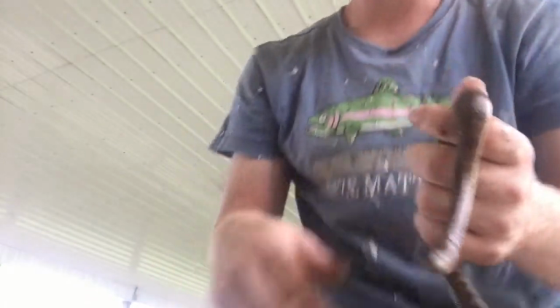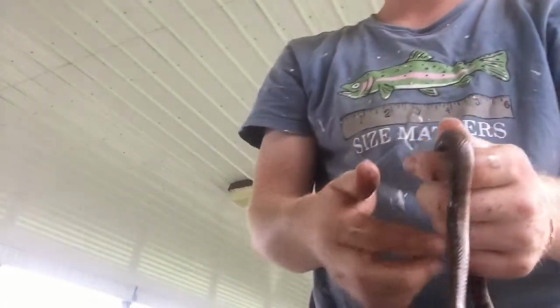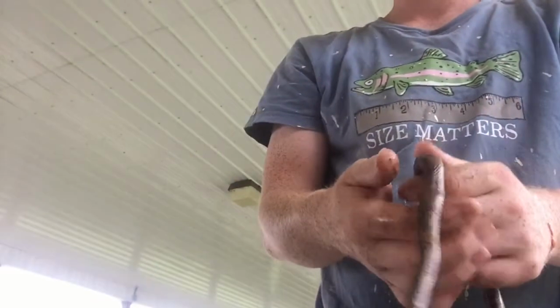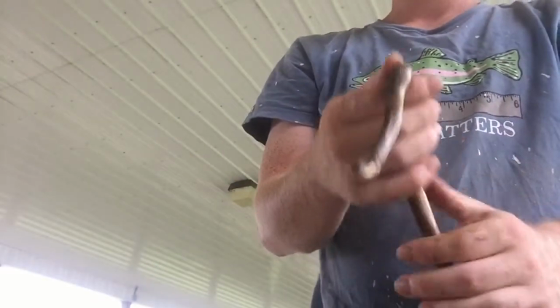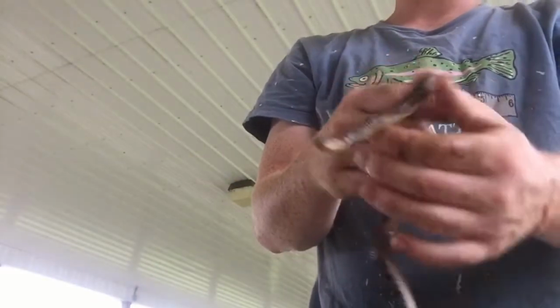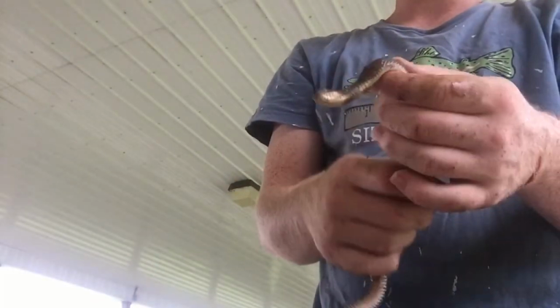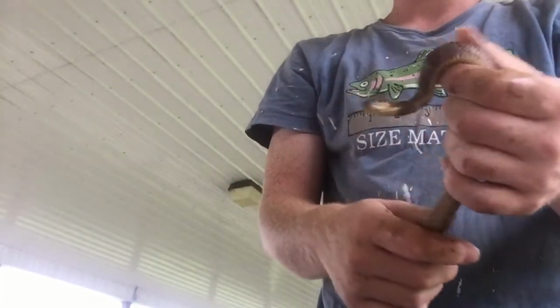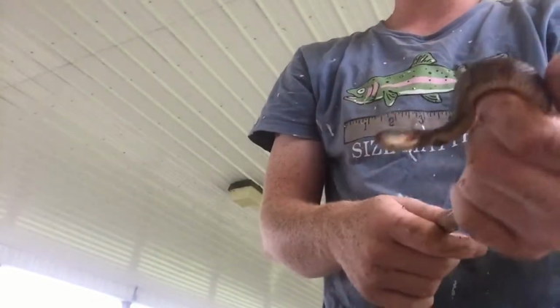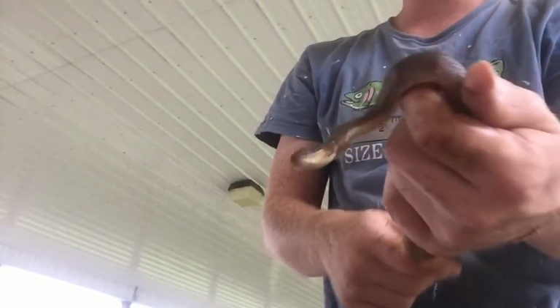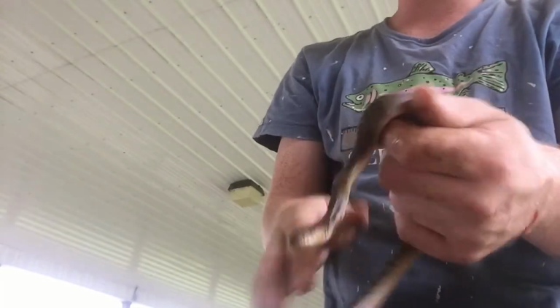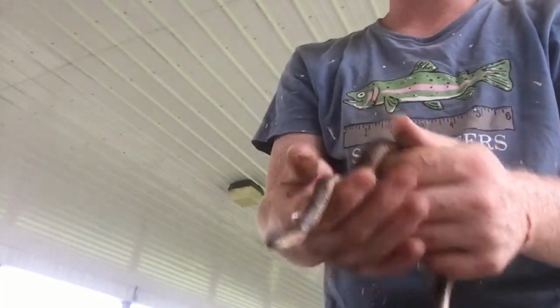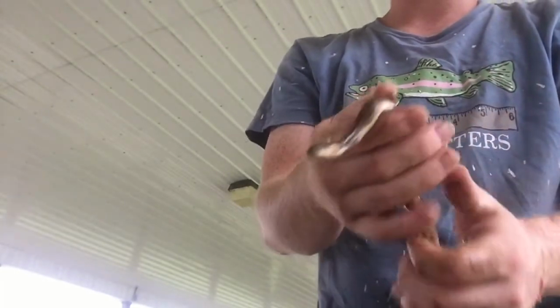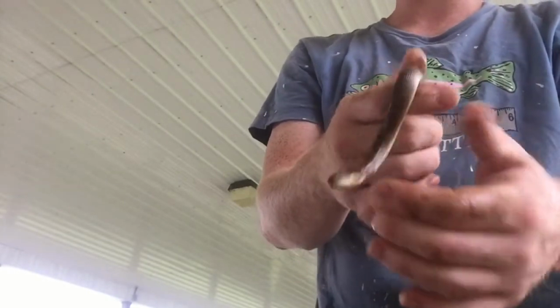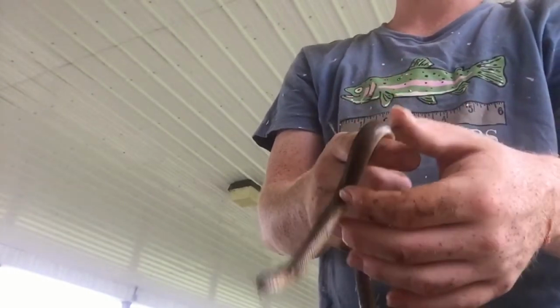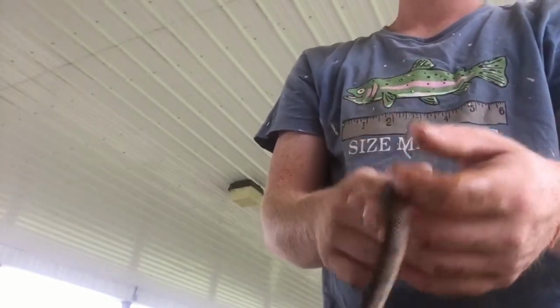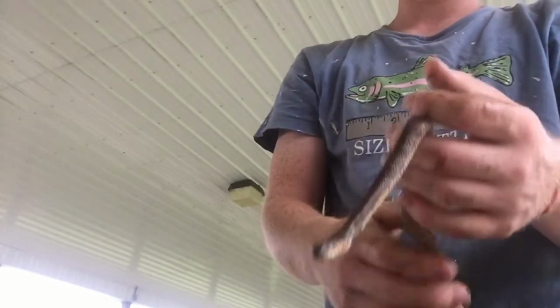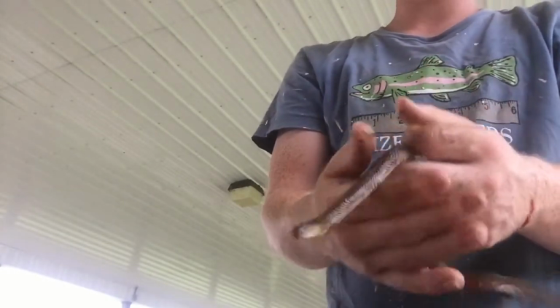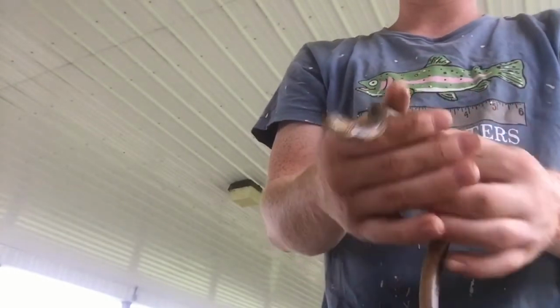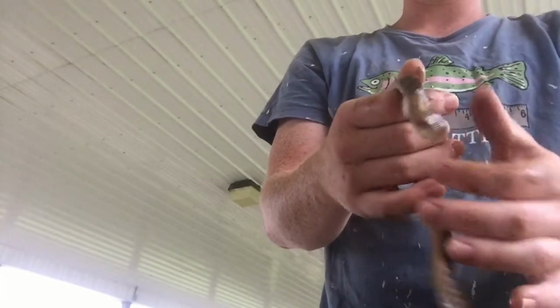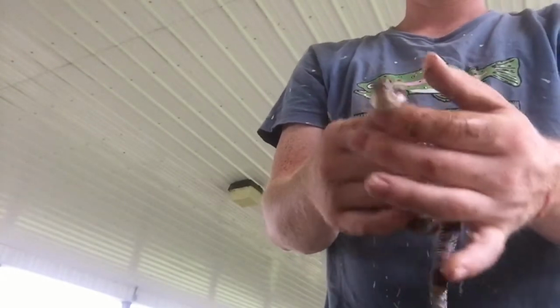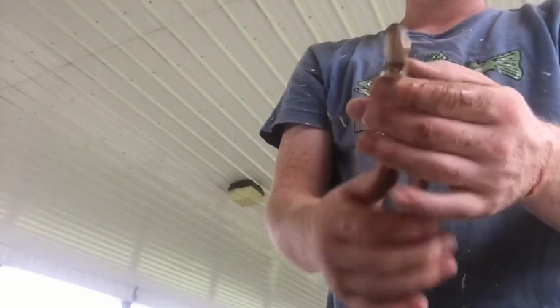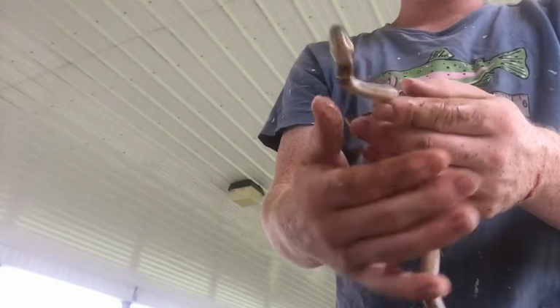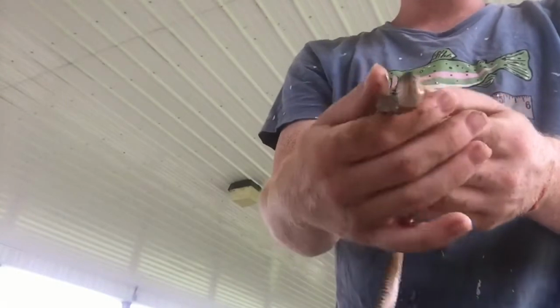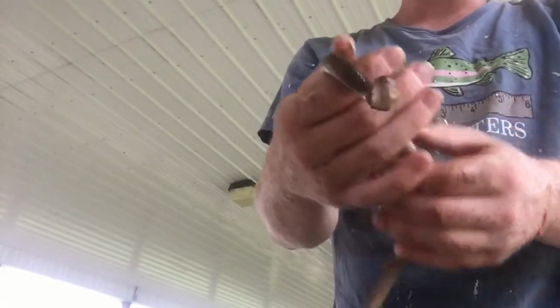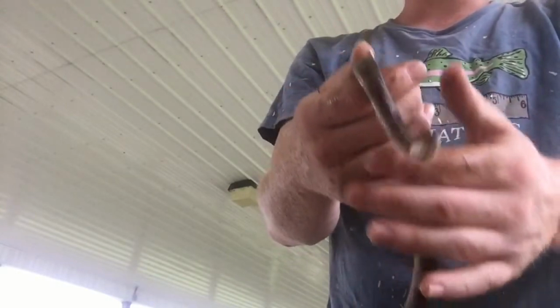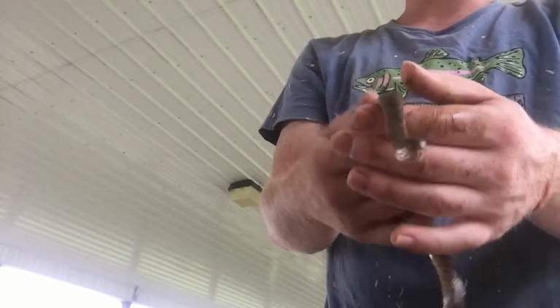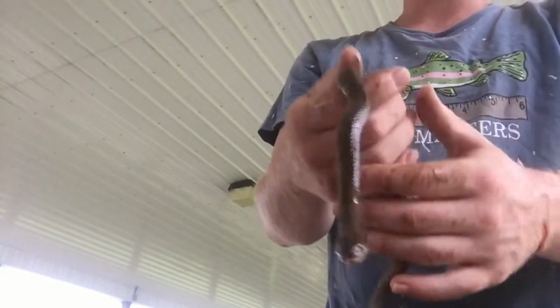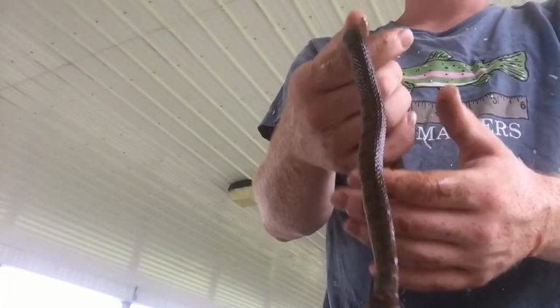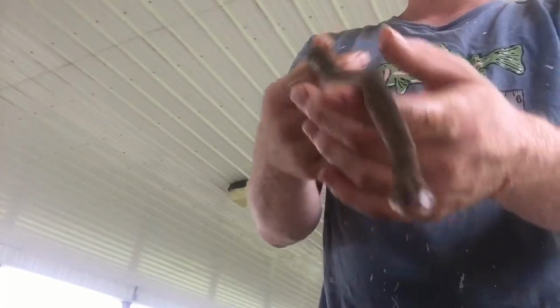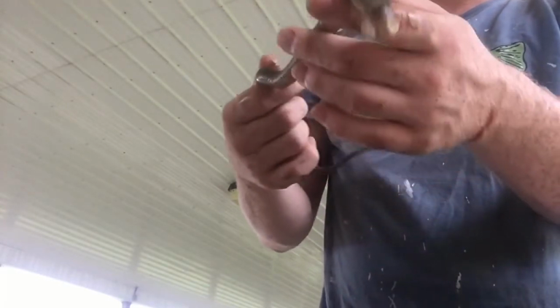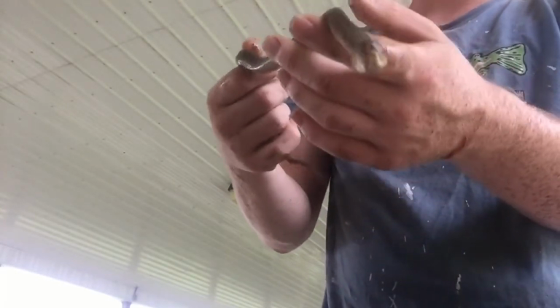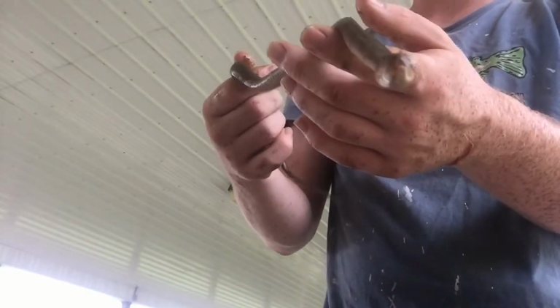This has been a nice video. I've always wanted to do one on a snake and I finally got some. In a second, I'm going to go release them. I hope you guys enjoyed this video and maybe we'll catch something else soon.